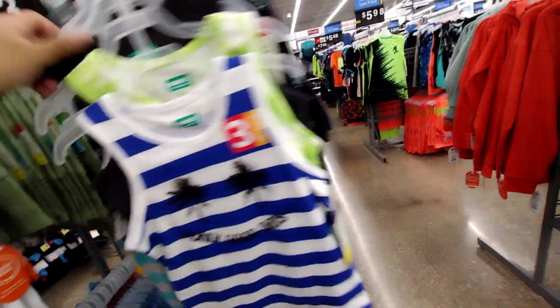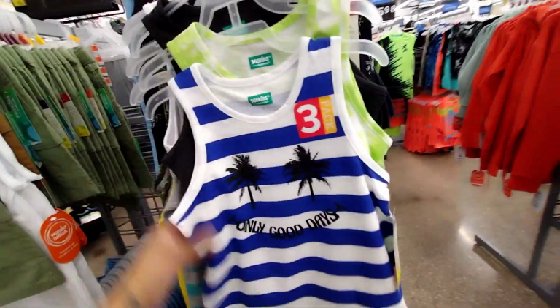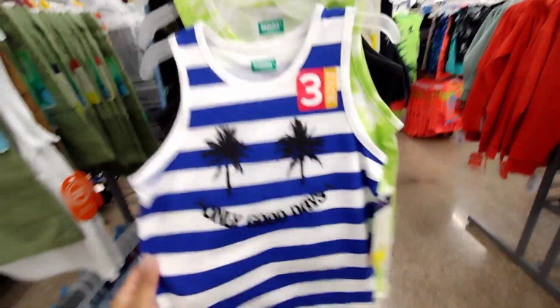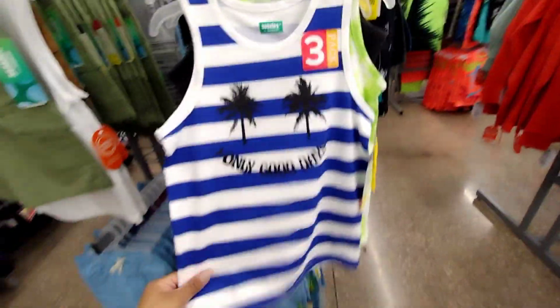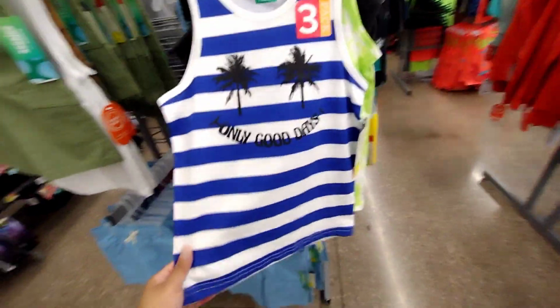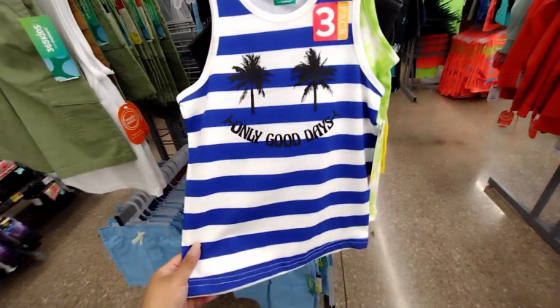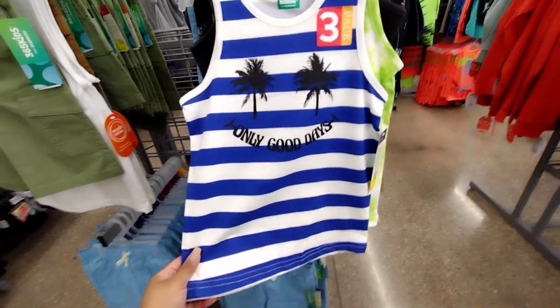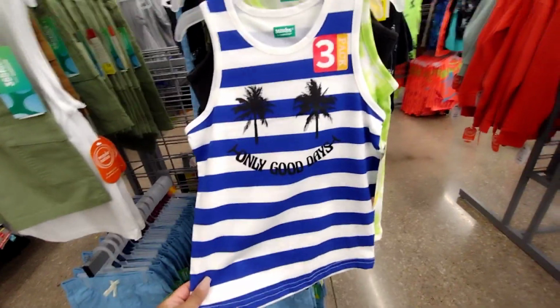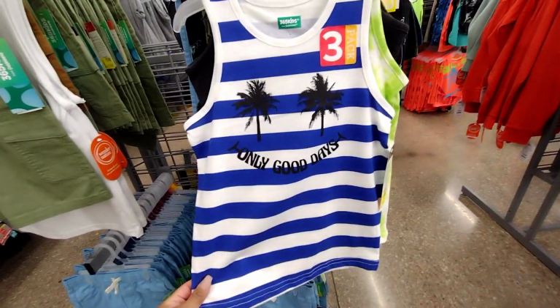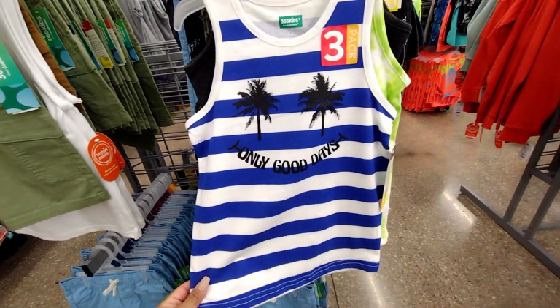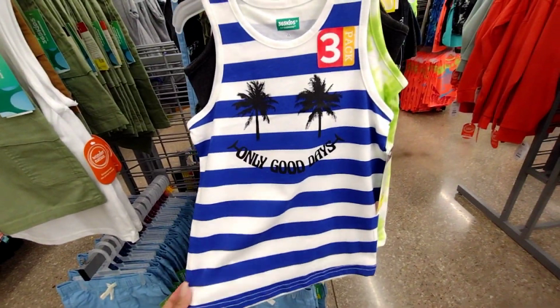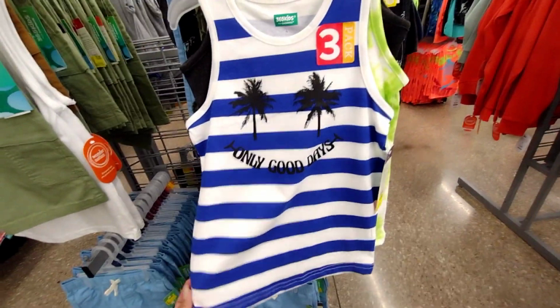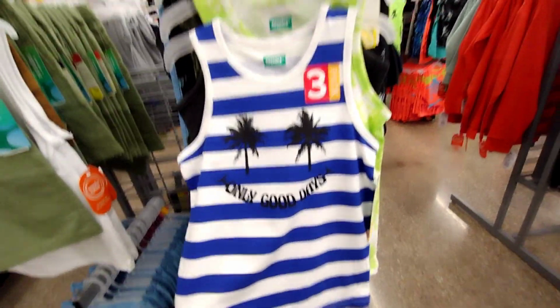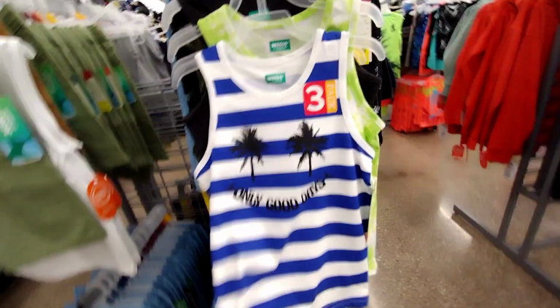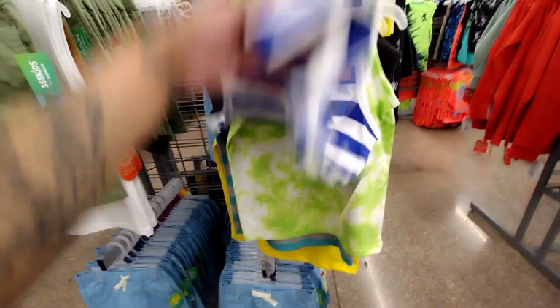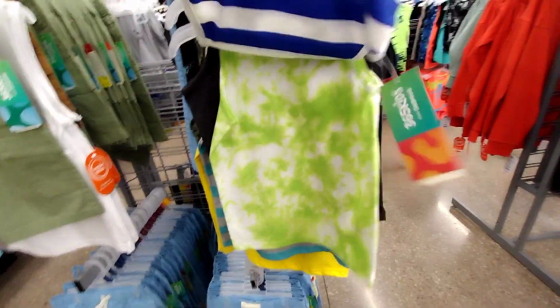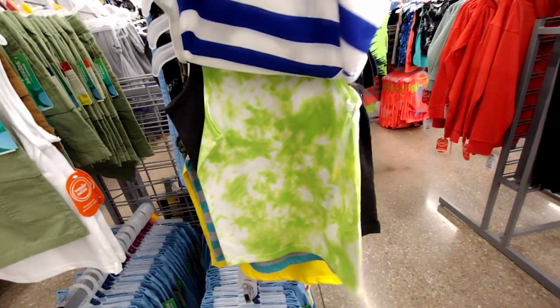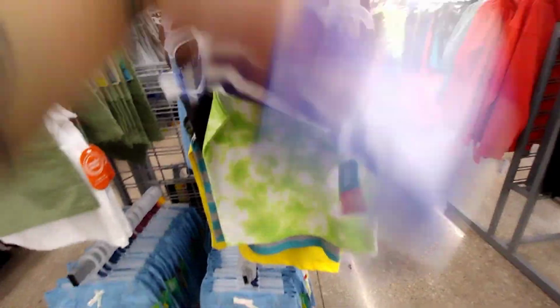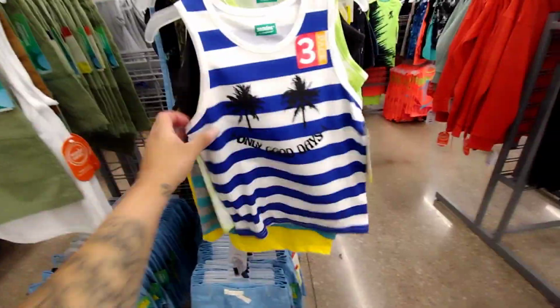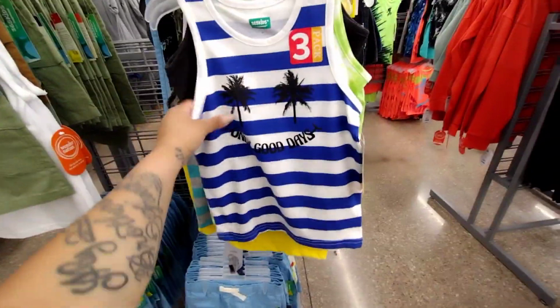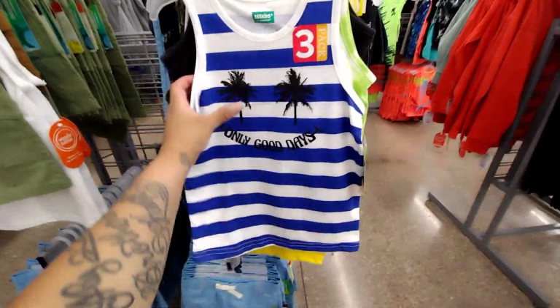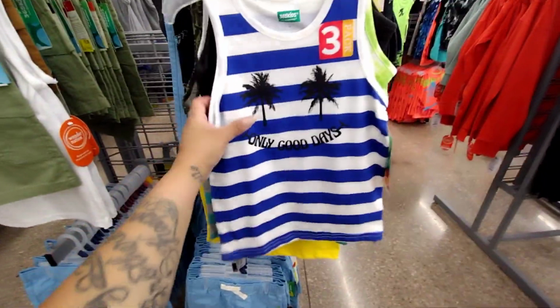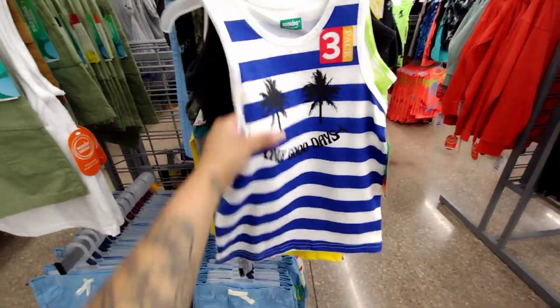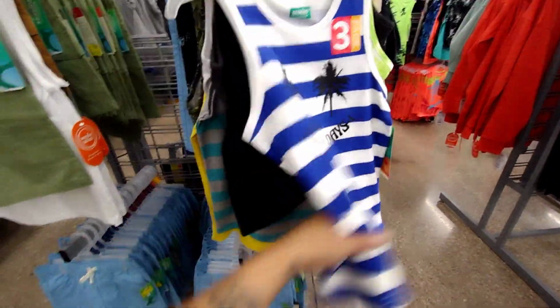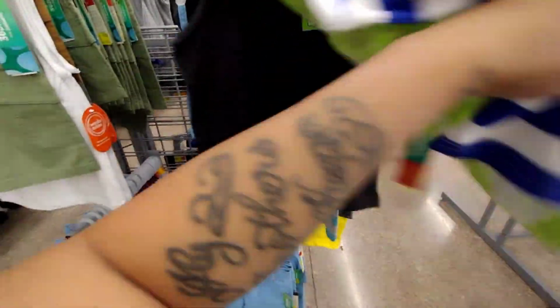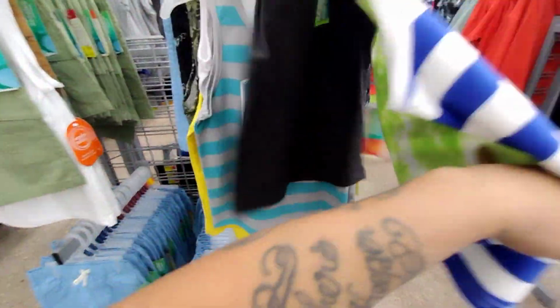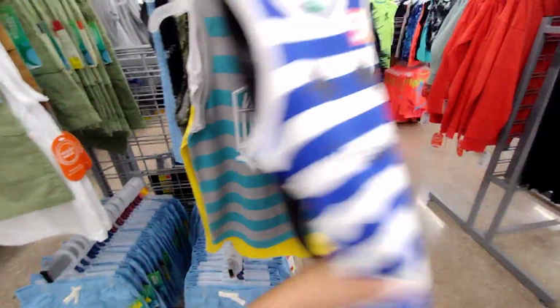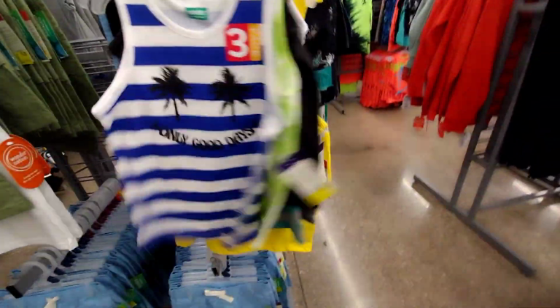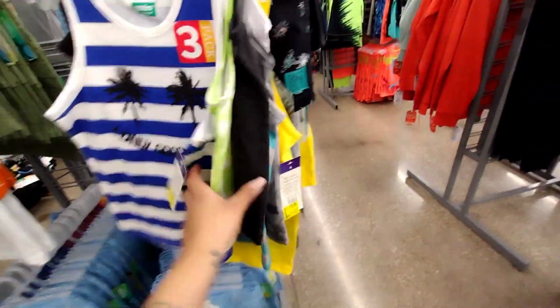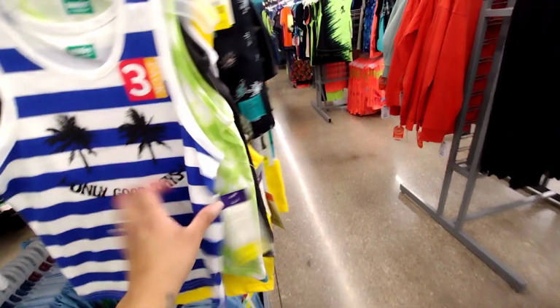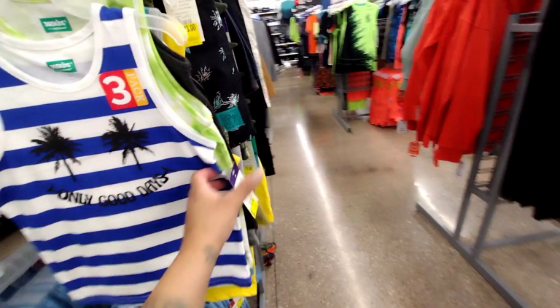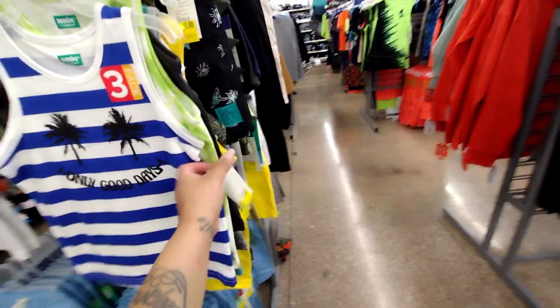And here's the other one I didn't show you yet. This one says 'Only Good Days' — so cute, you guys, for only $3! Oh my goodness, I wish they had my son's size.